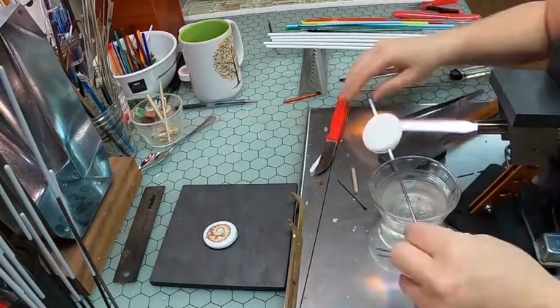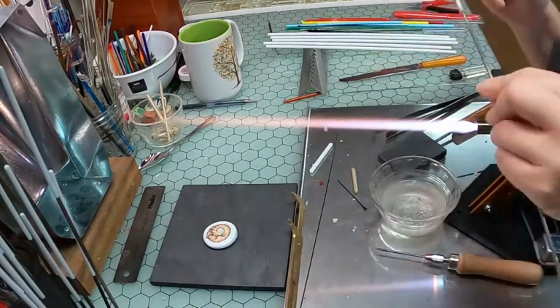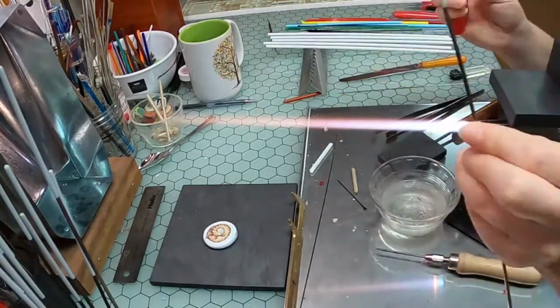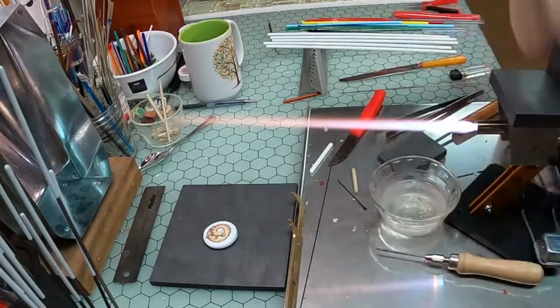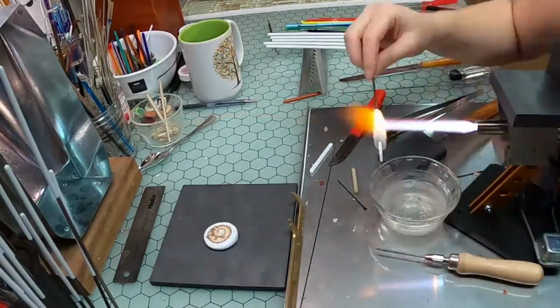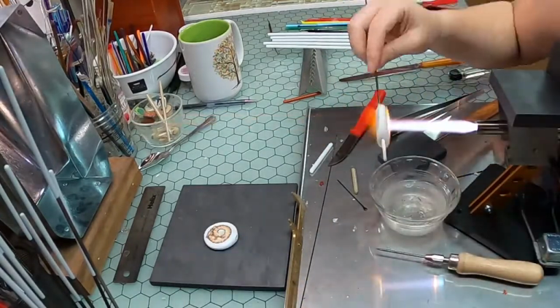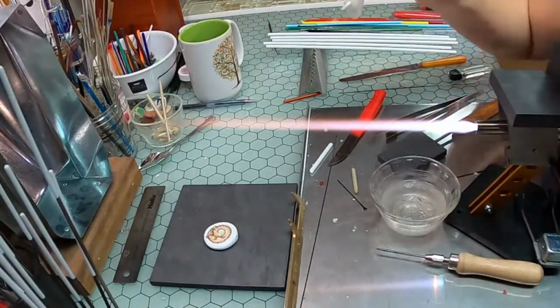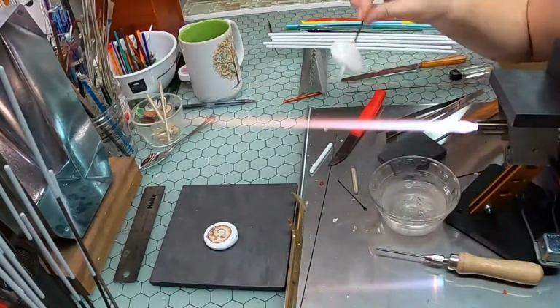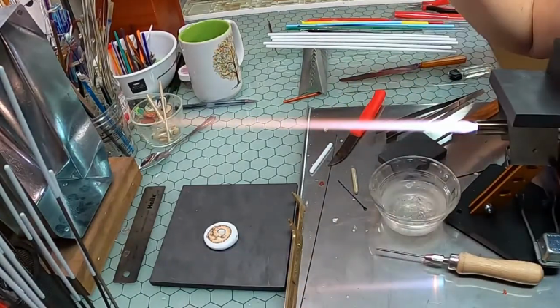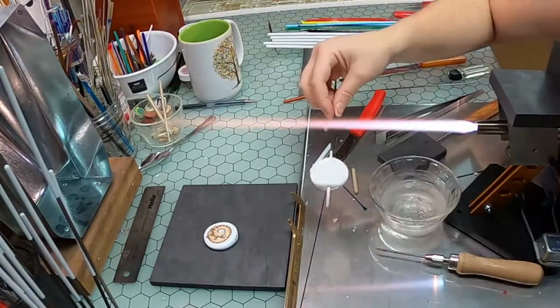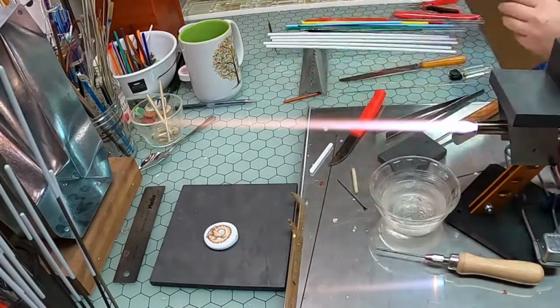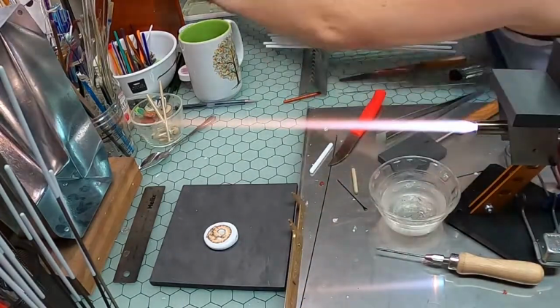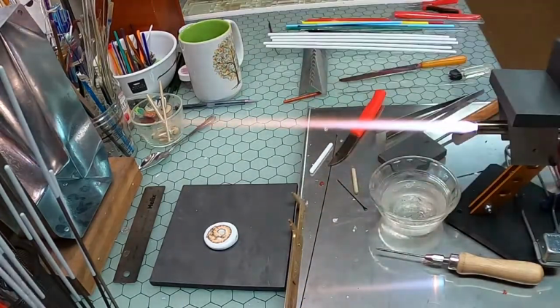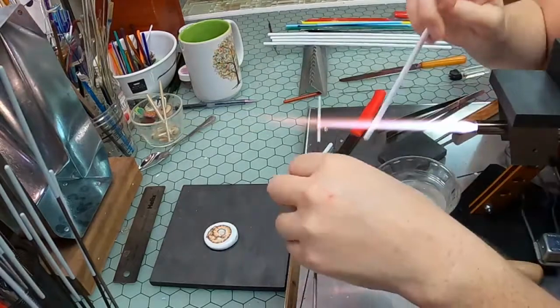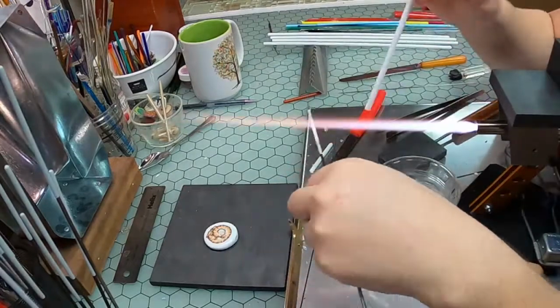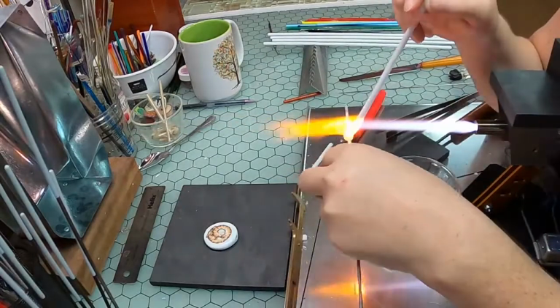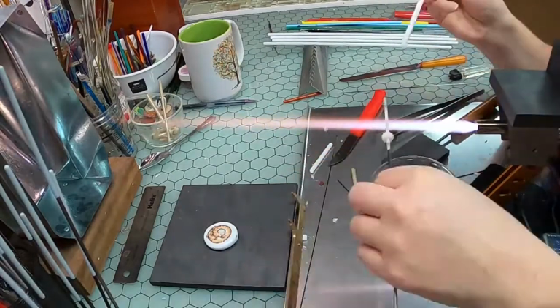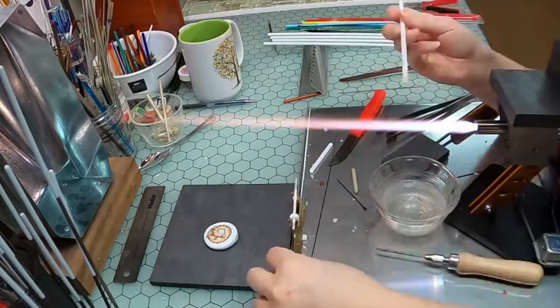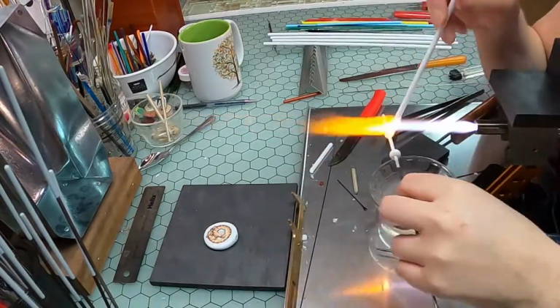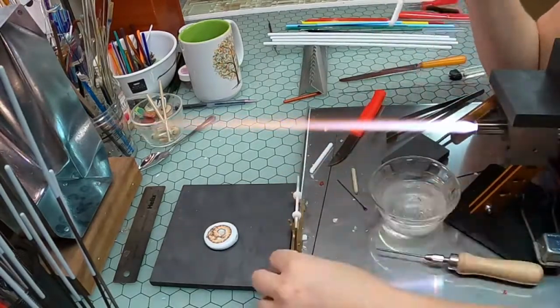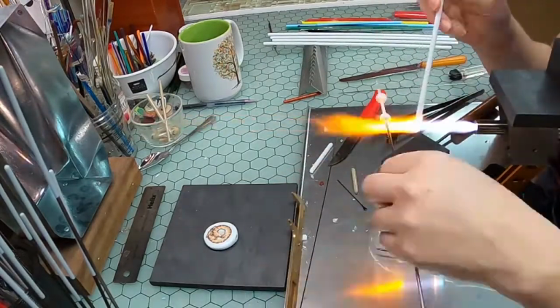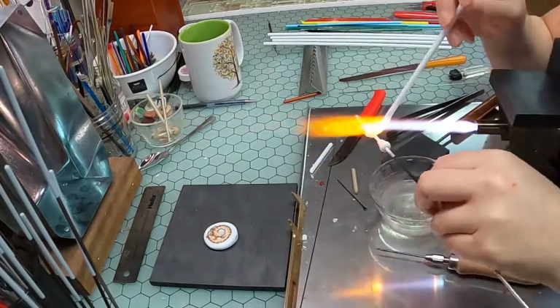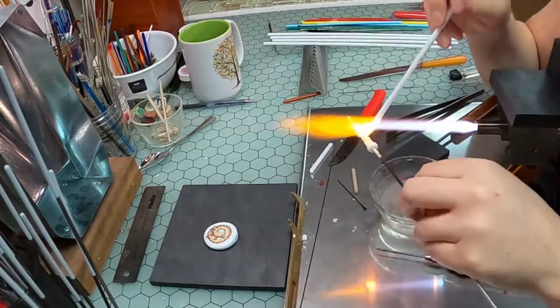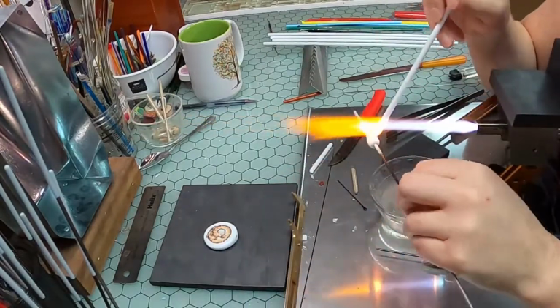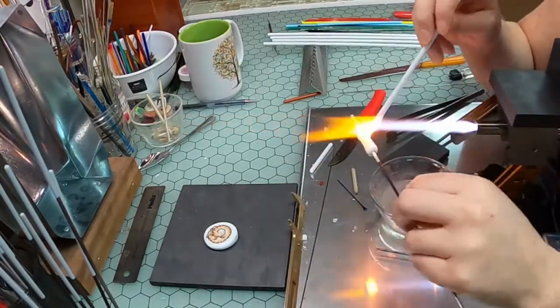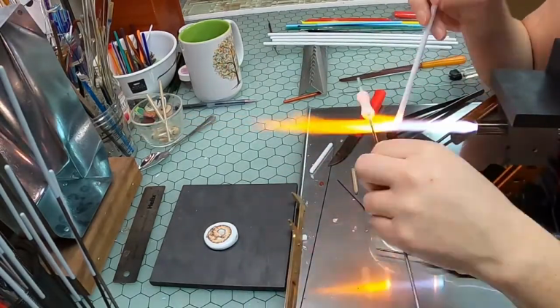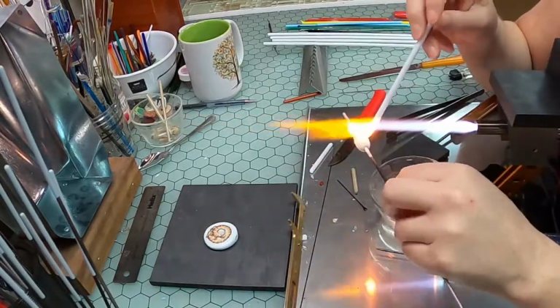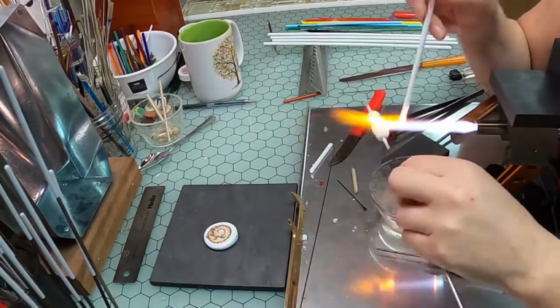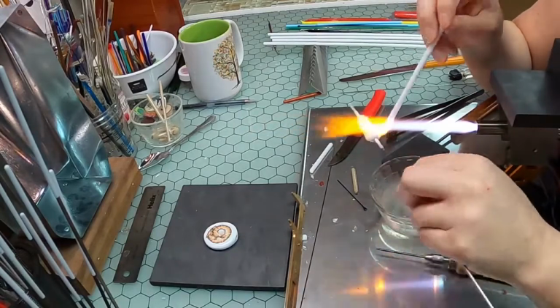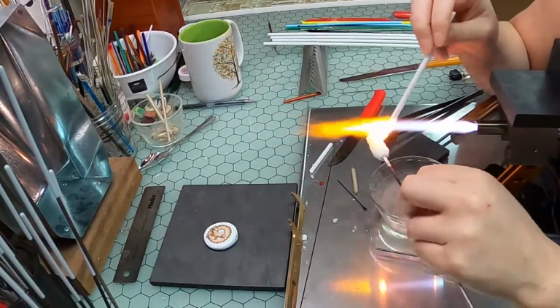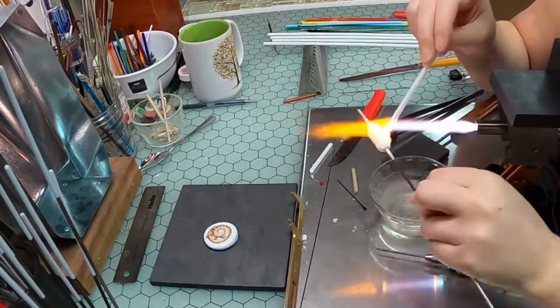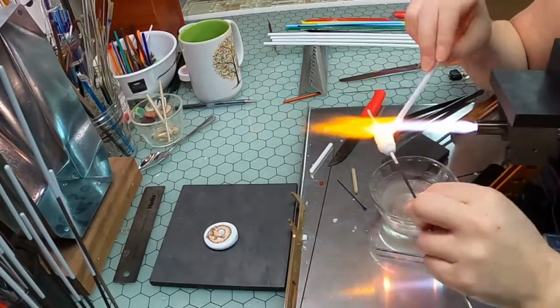With the bead in a shape I like, I can carefully fire polish the surfaces for a smooth finish and tuck it away to anneal. With the first bead finished, all that's left to do is repeat.